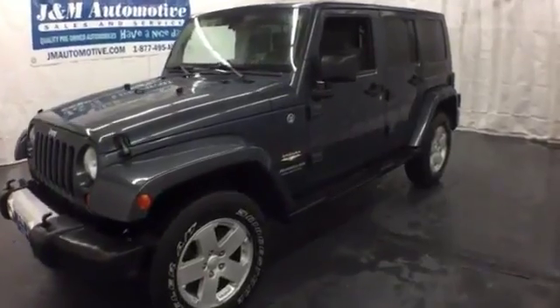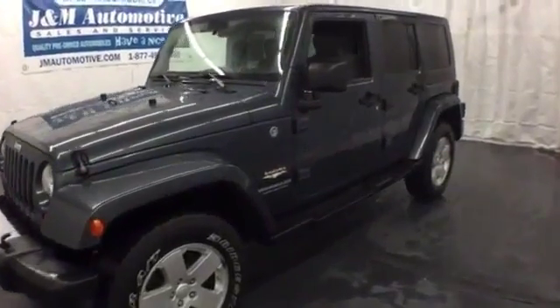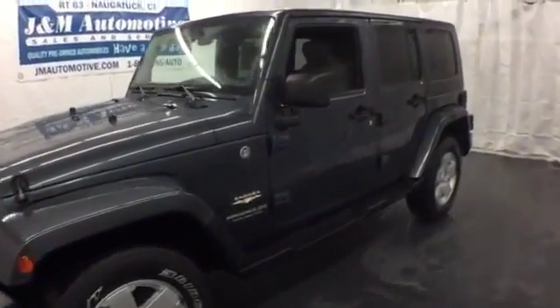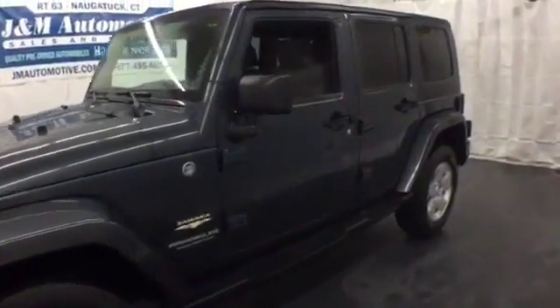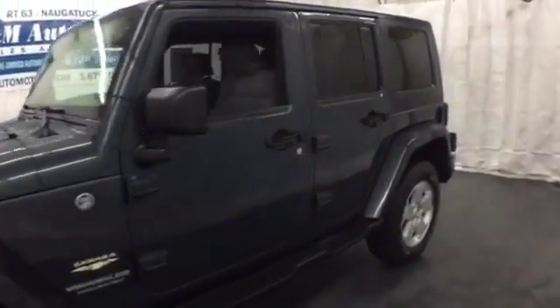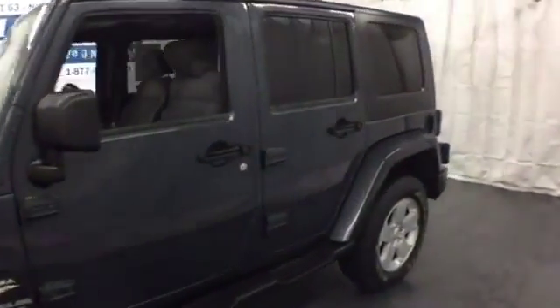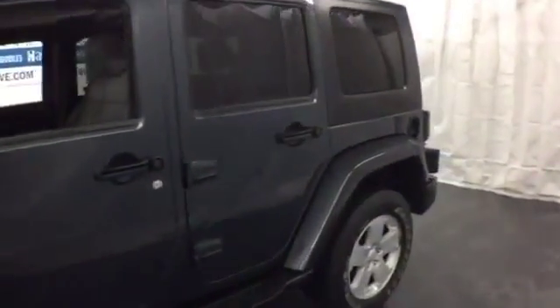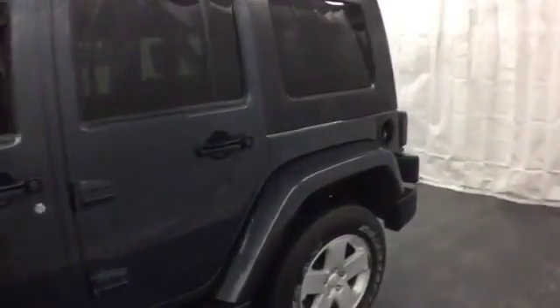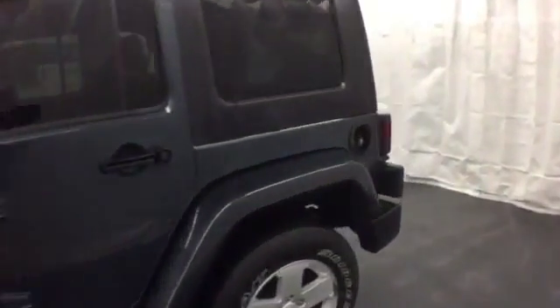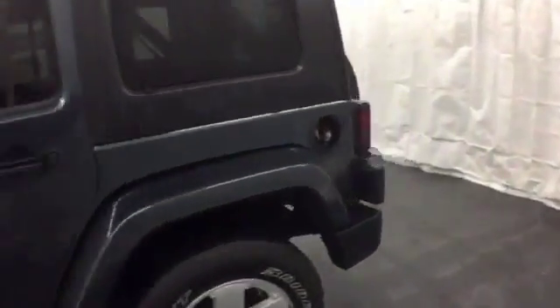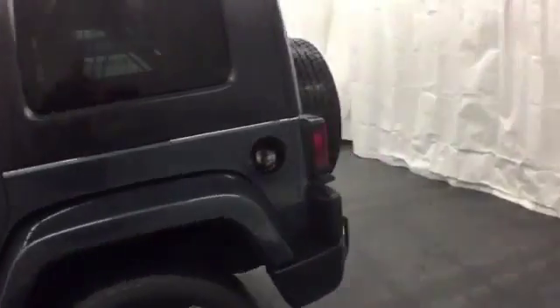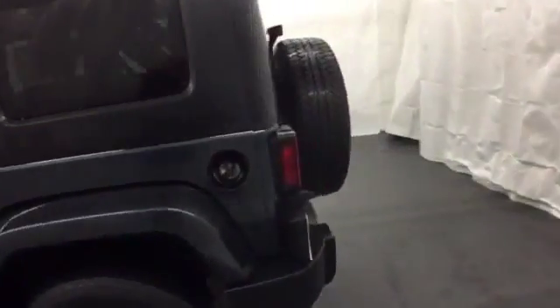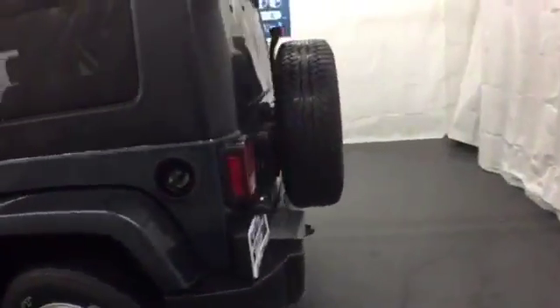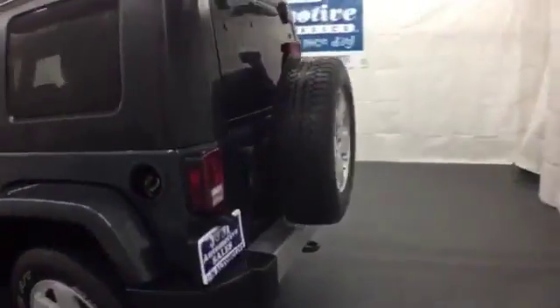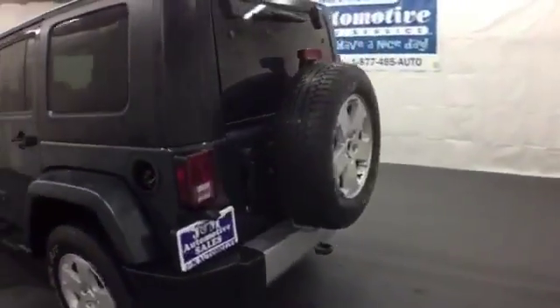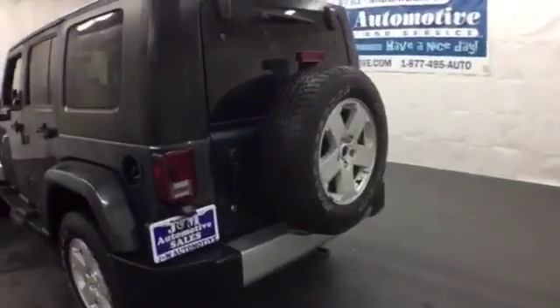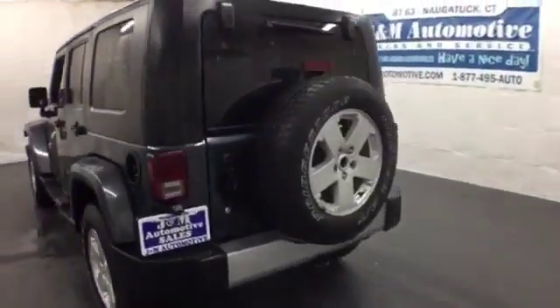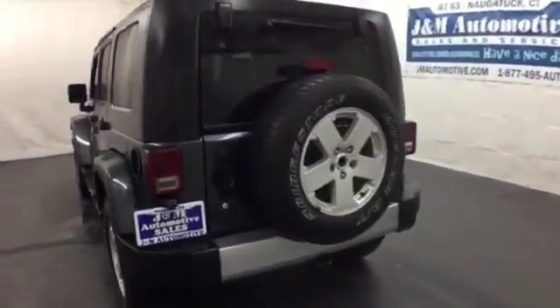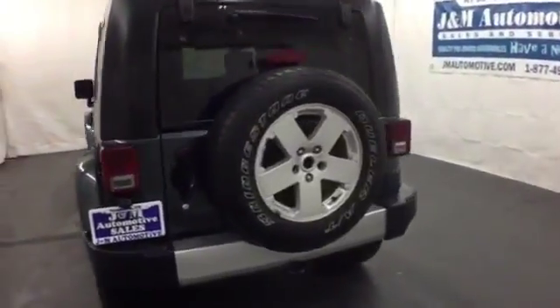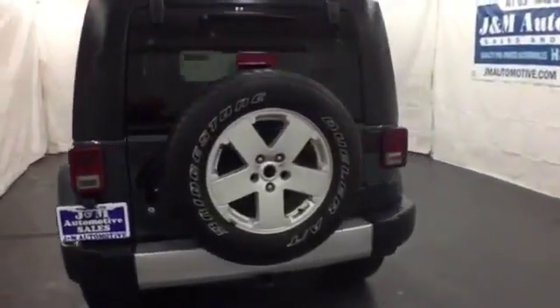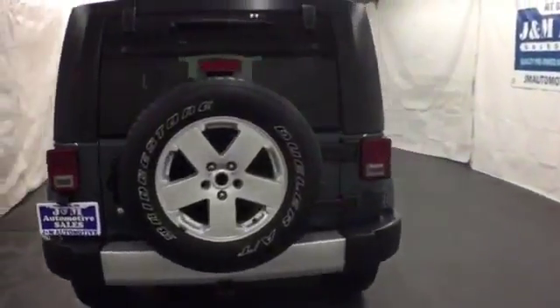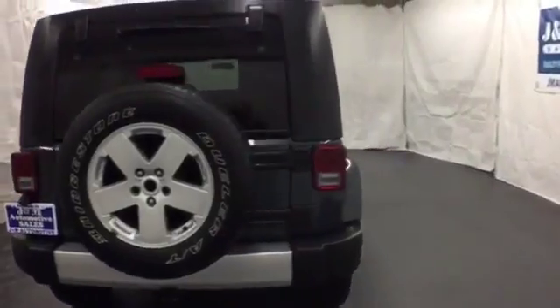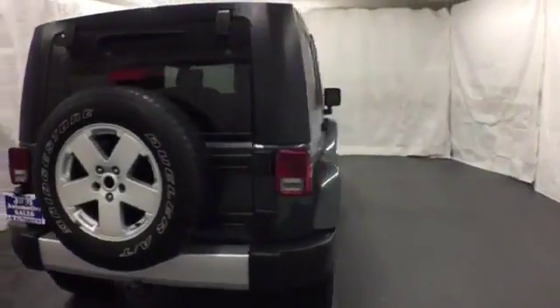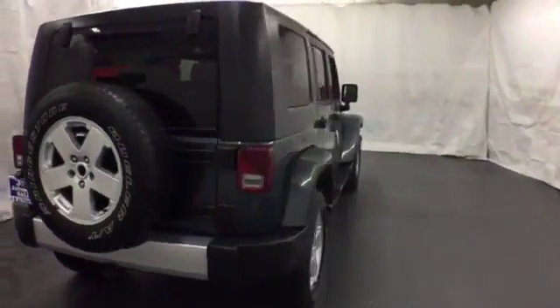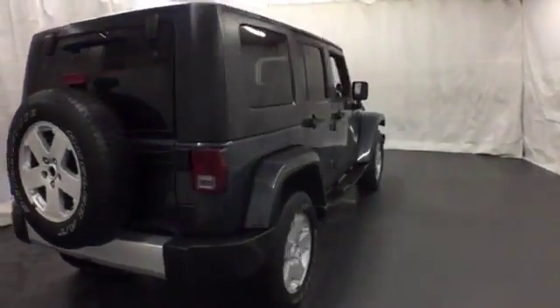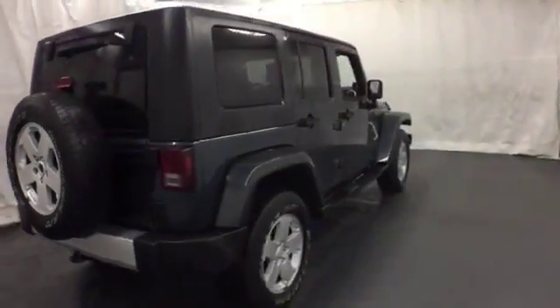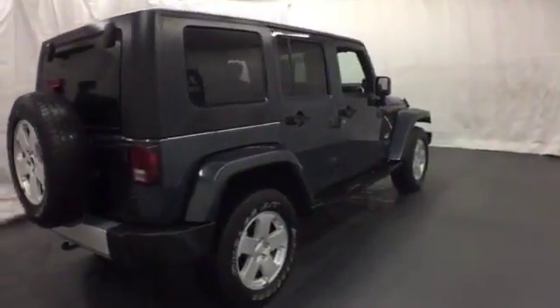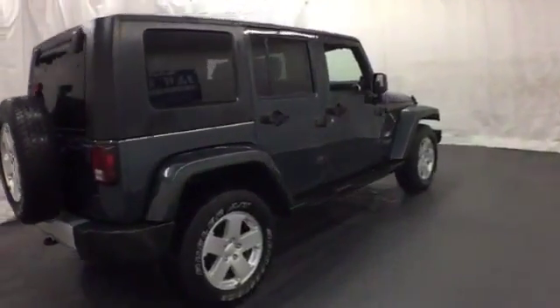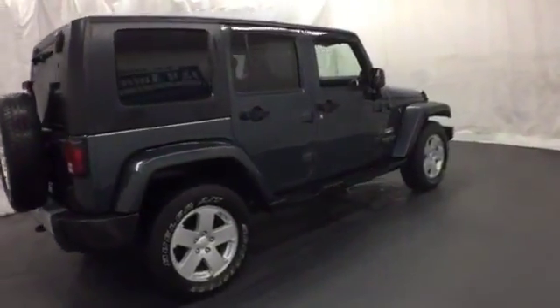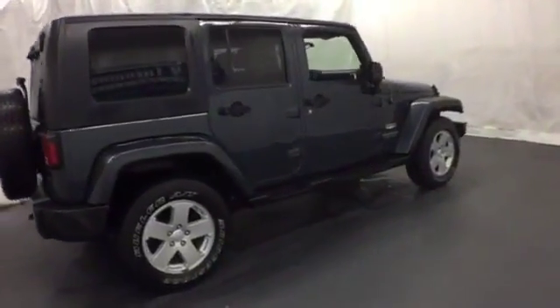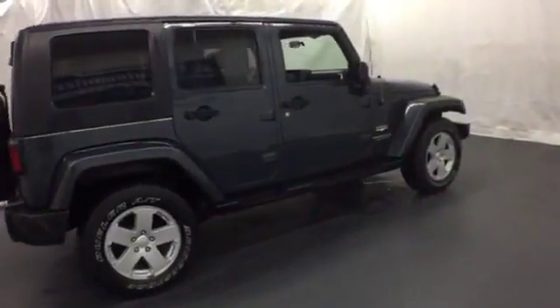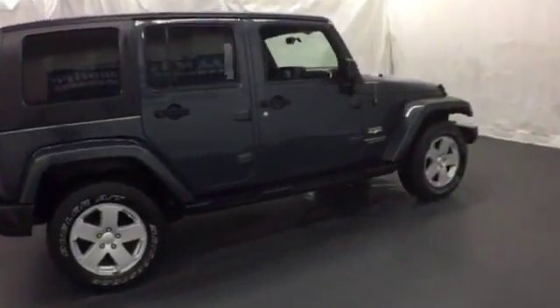If you're looking for a fun and sporty ride, you've found it. This 2008 Jeep Wrangler is on and off-road ready. It's loaded with features like front fog lights, a CD player, and a fold-down or removable rear seat for storage options.